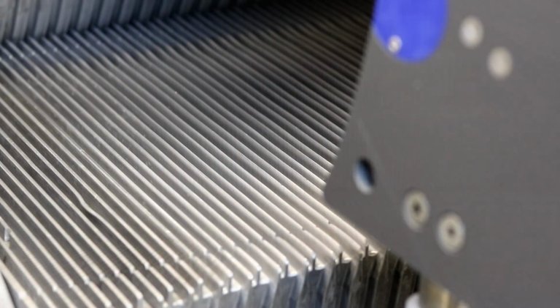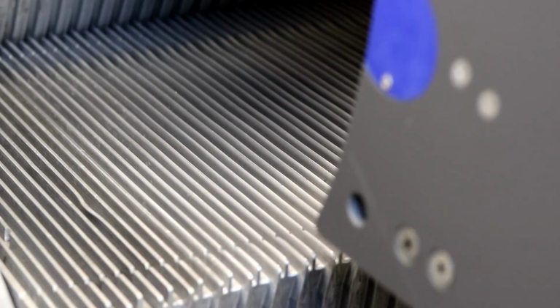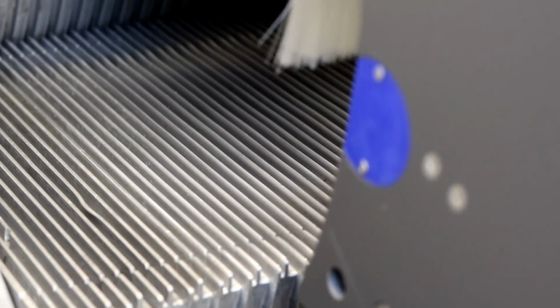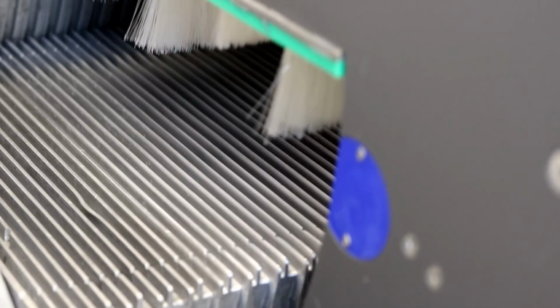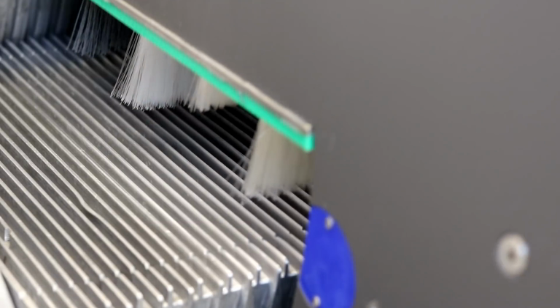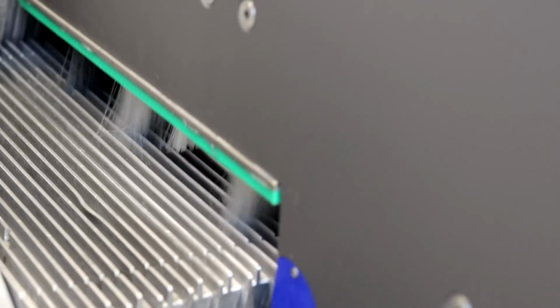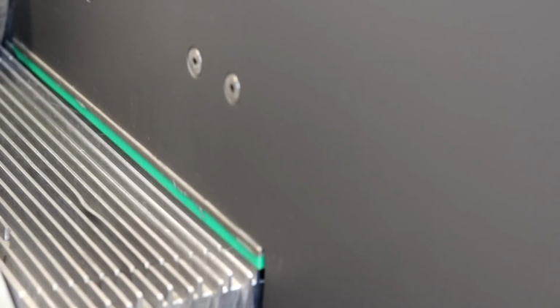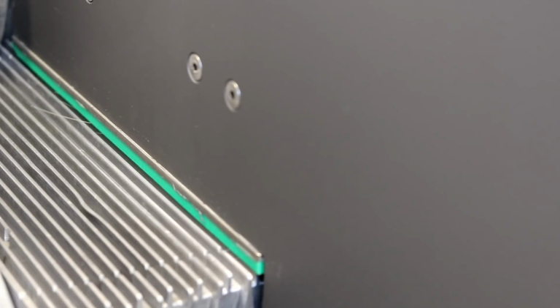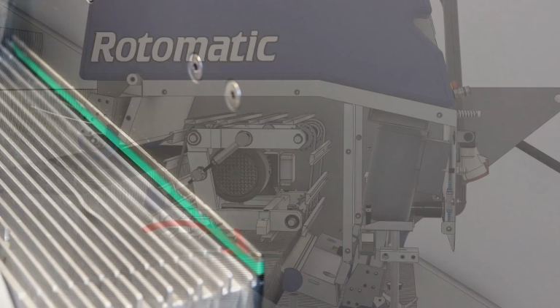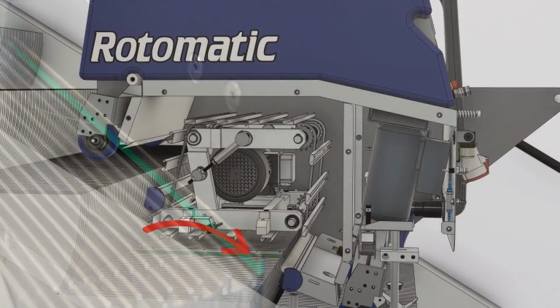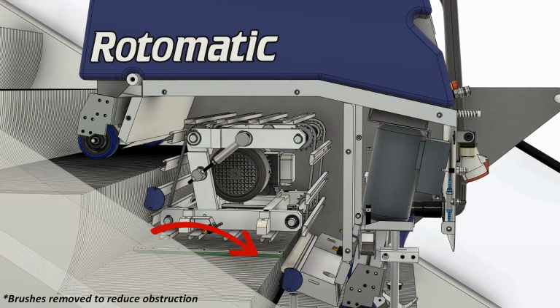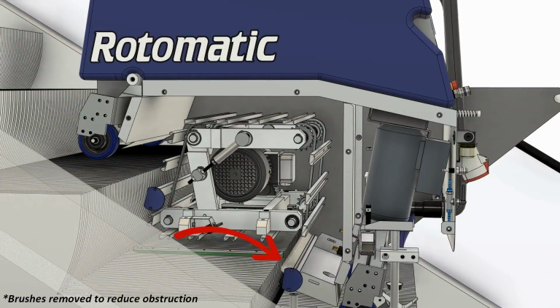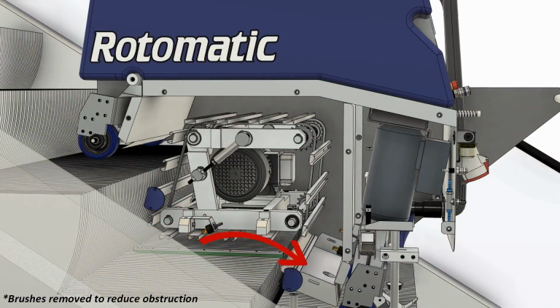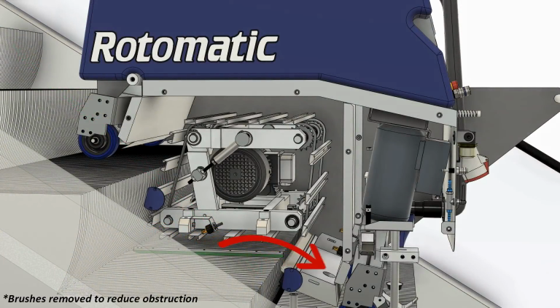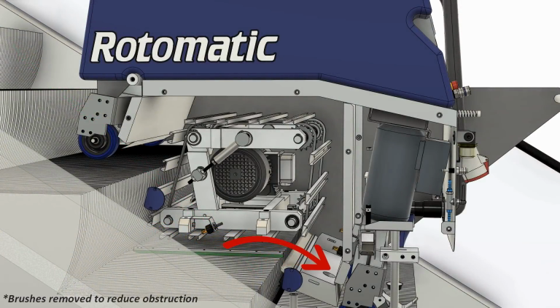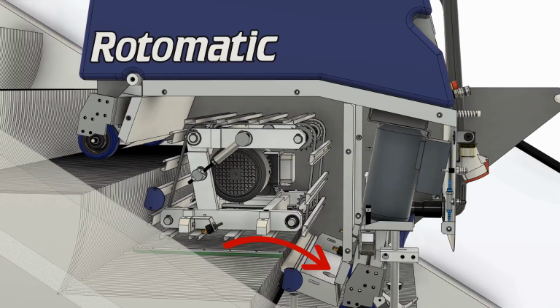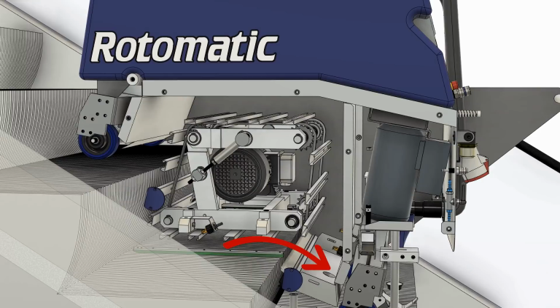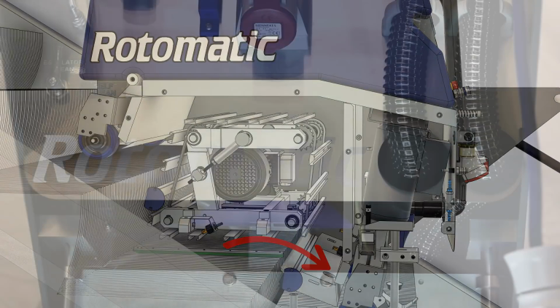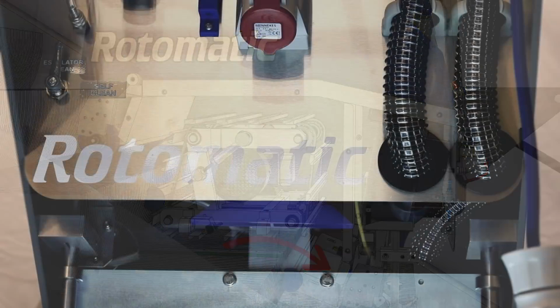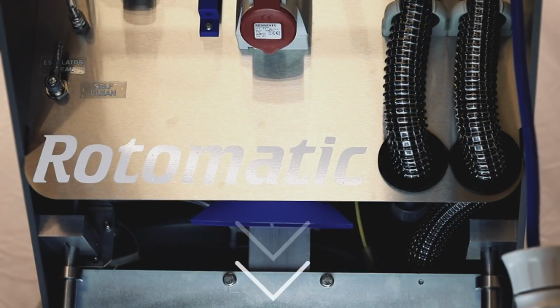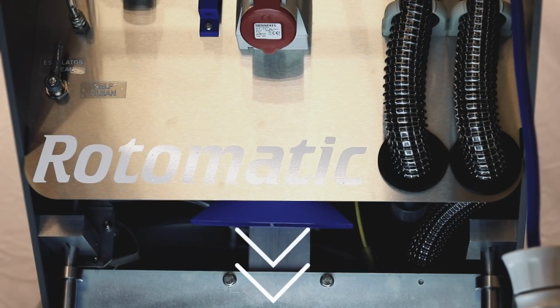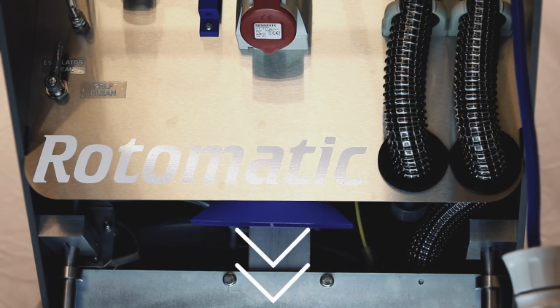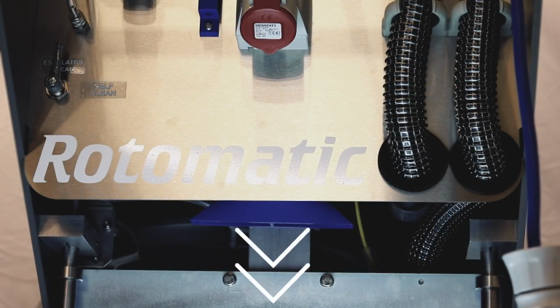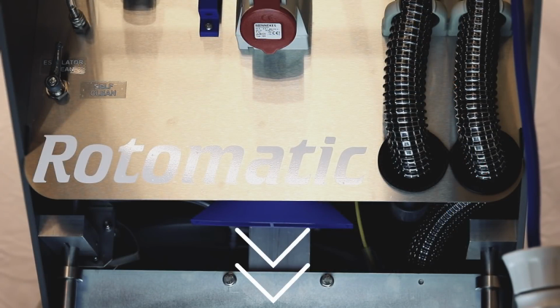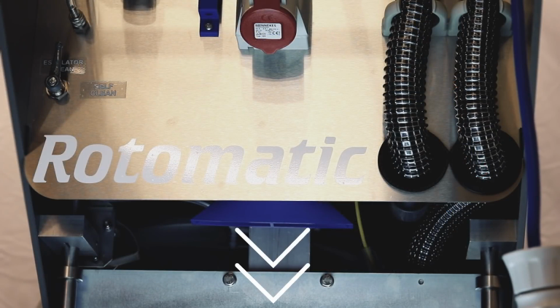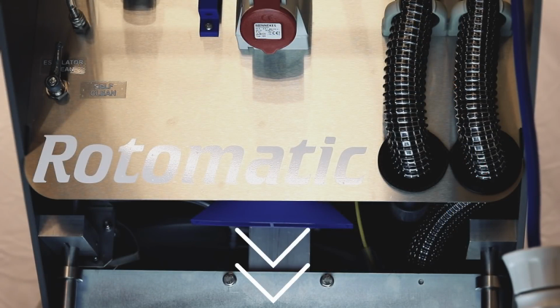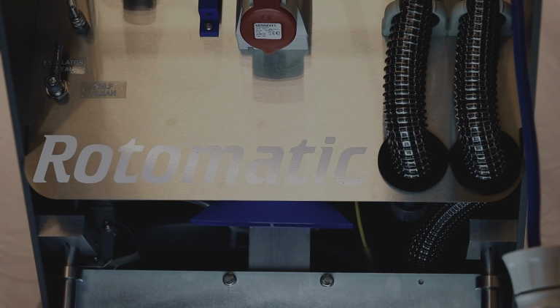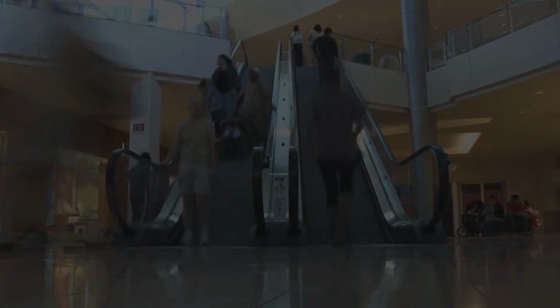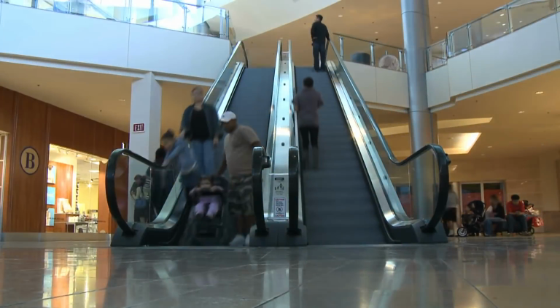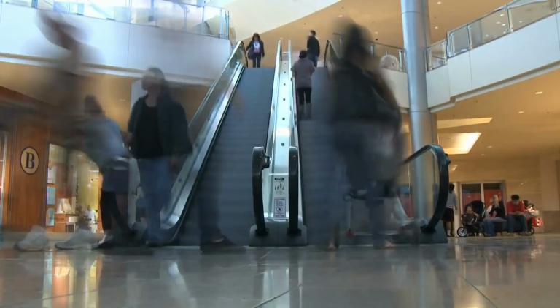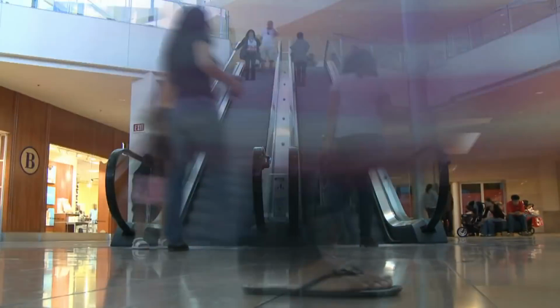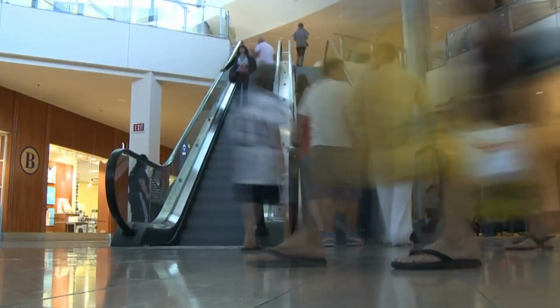The Rotomatic features dual-step drying technology. A powerful three-stage turbine motor sucks dirty water away from the steps, while a powerful stream of air simultaneously blasts the steps dry so they're ready for immediate use.